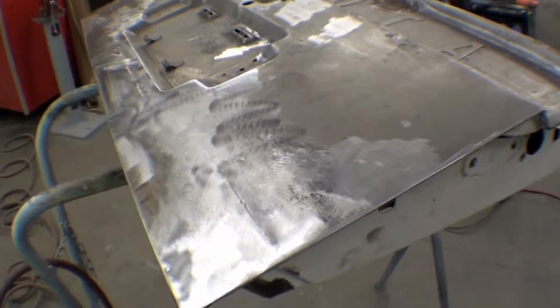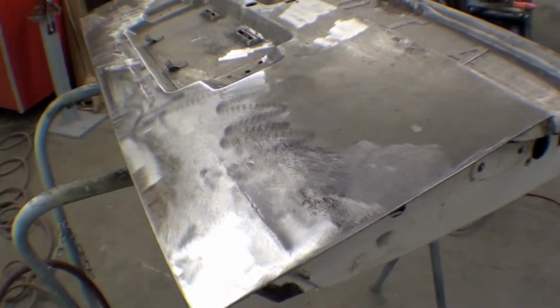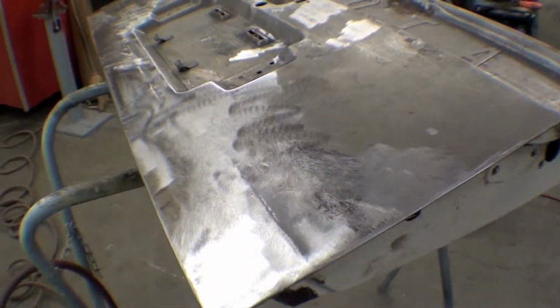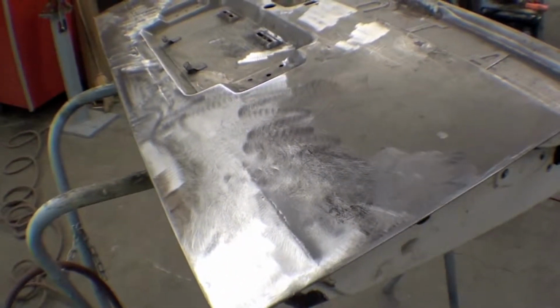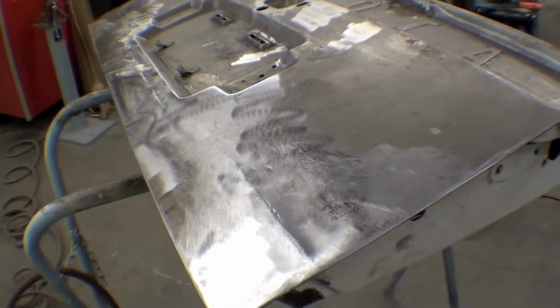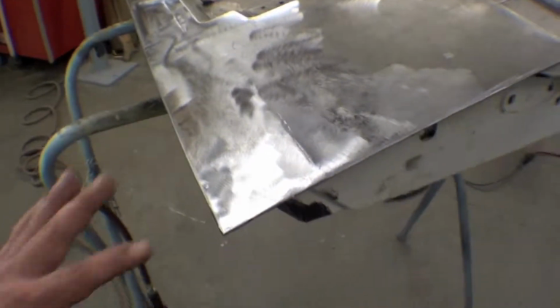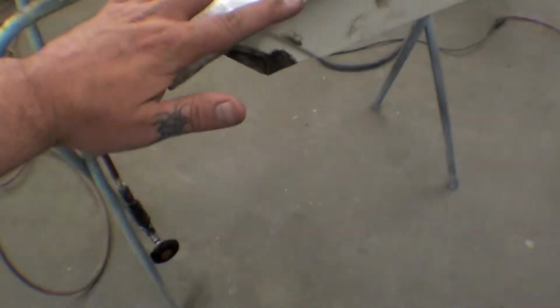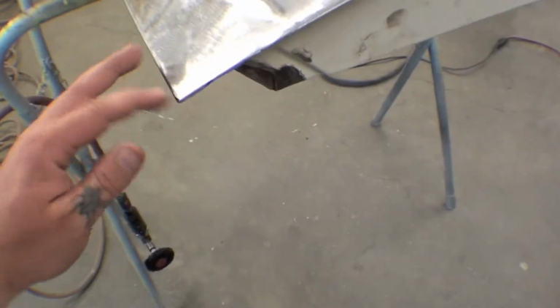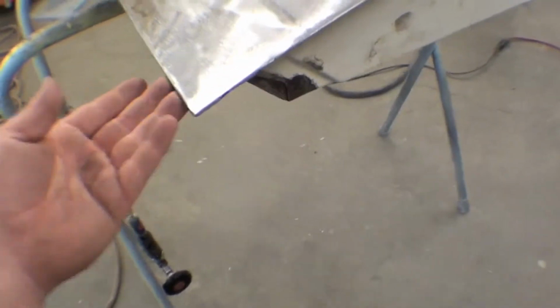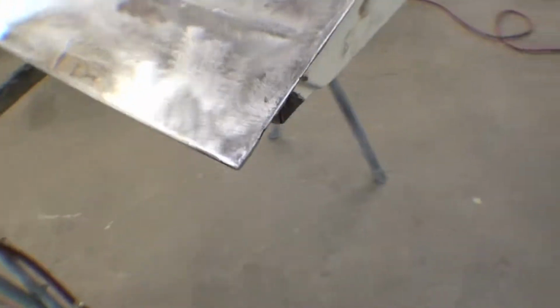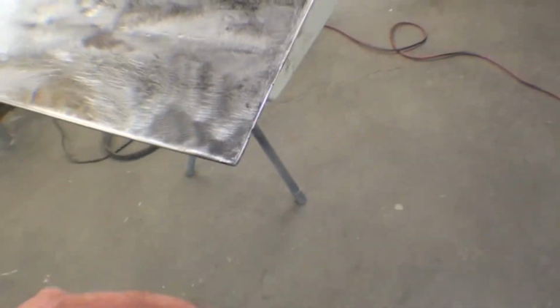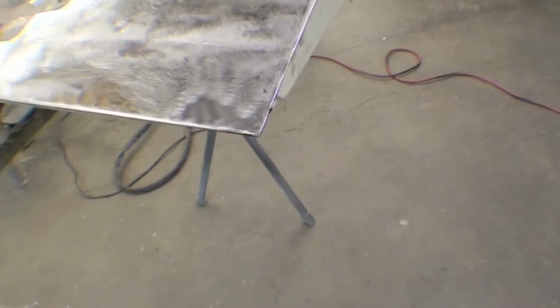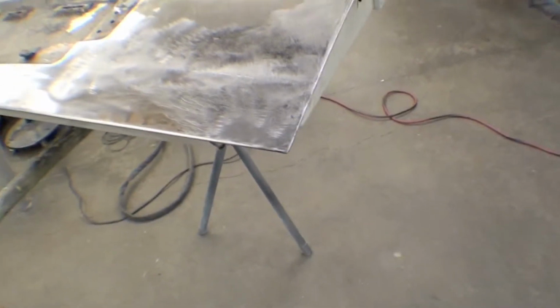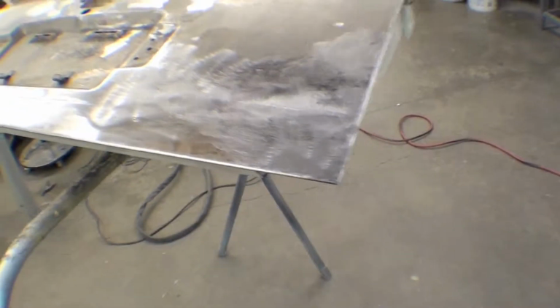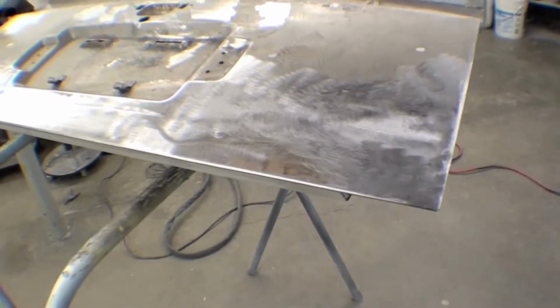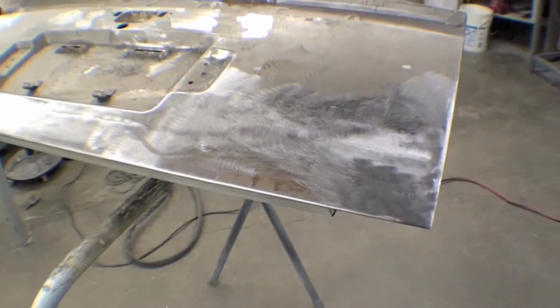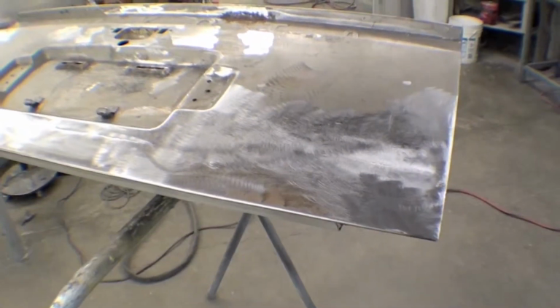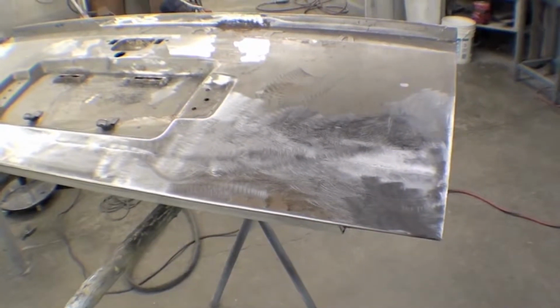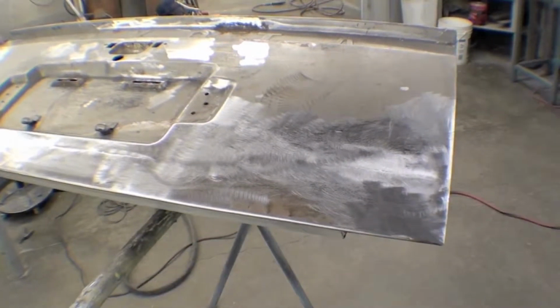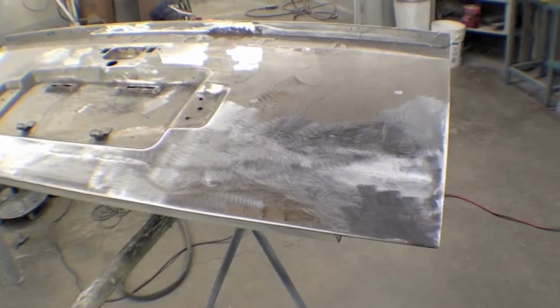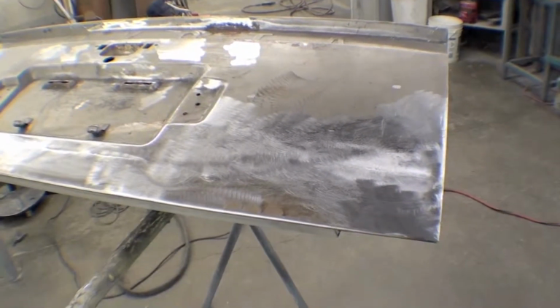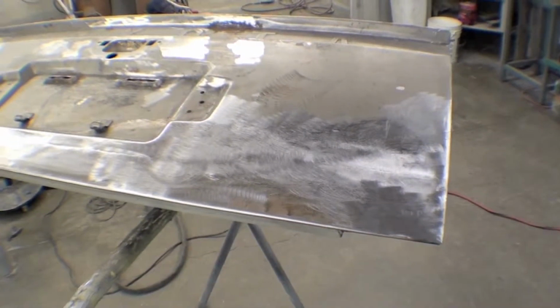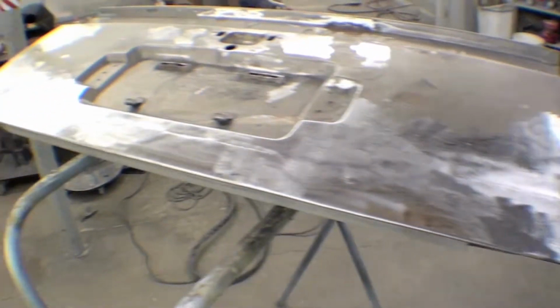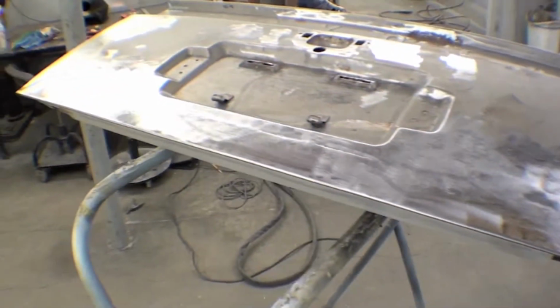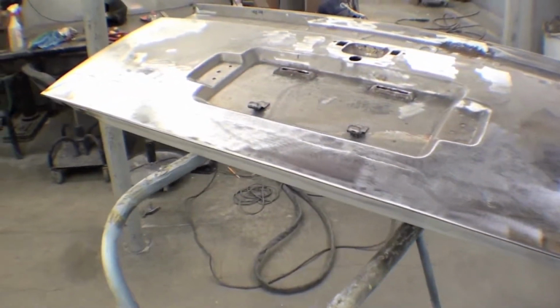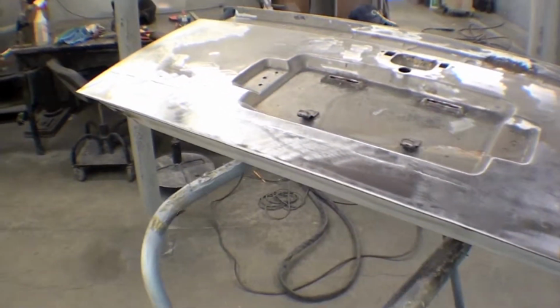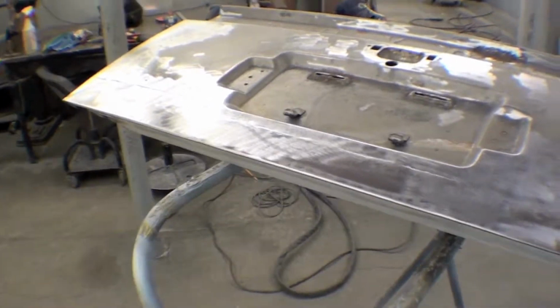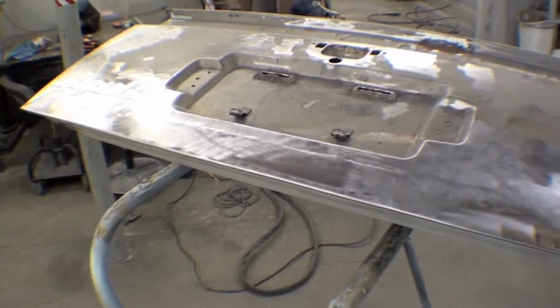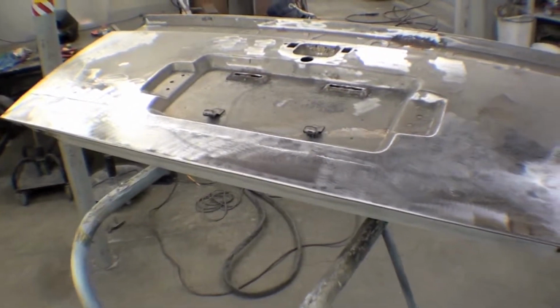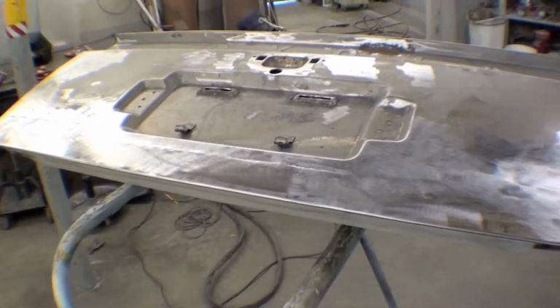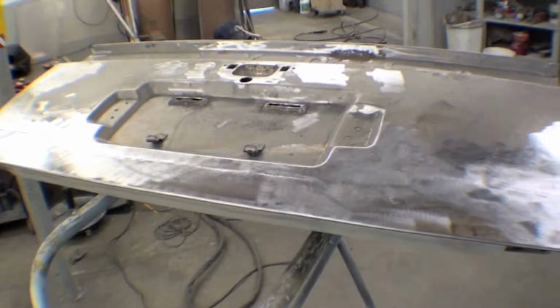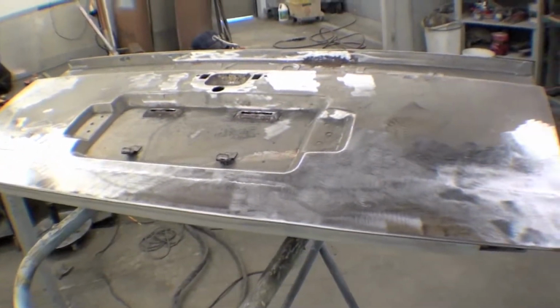Then we'll go forward on bodywork. Obviously, we test fit it back on the truck to make sure all our corners are perfectly square and fitting the truck correctly. Then it'll go forward into bodywork. Looking pretty good though — a little bit more metal finishing and we'll be done with it.